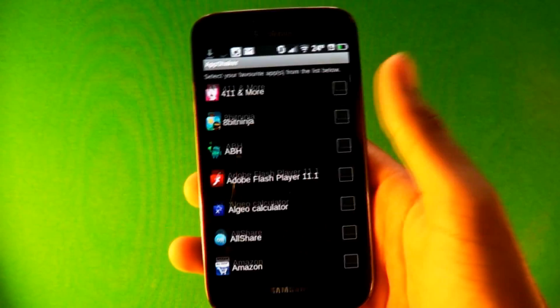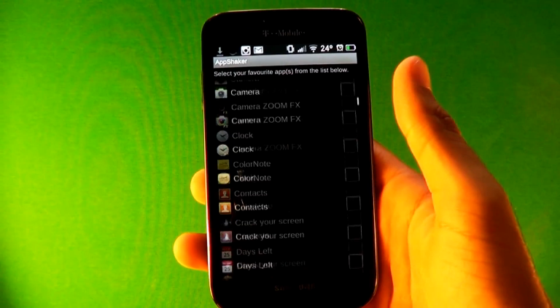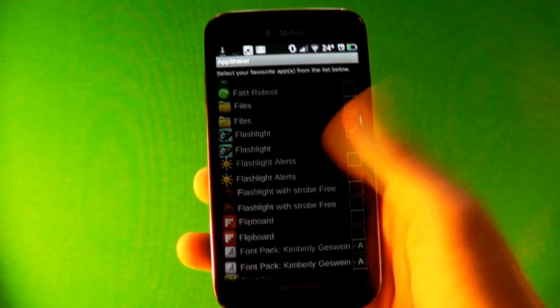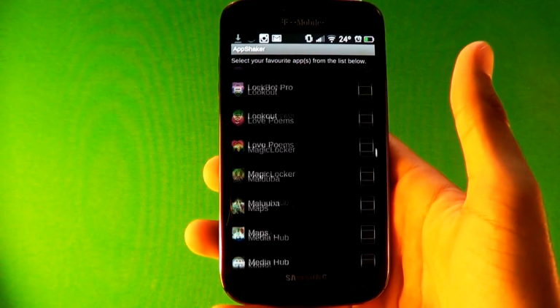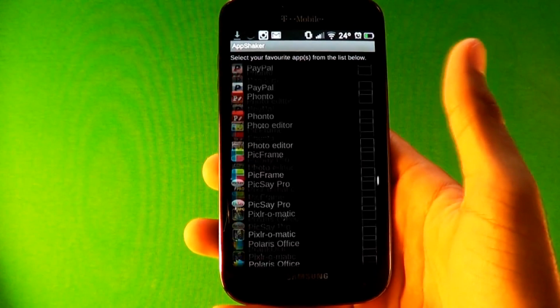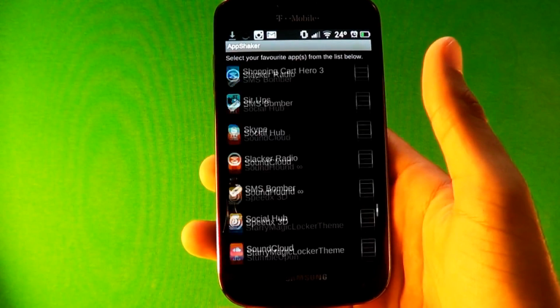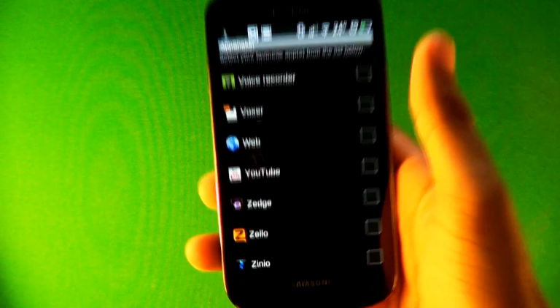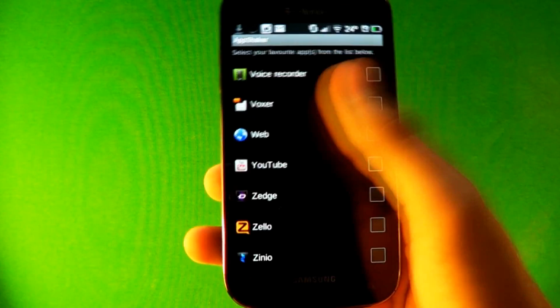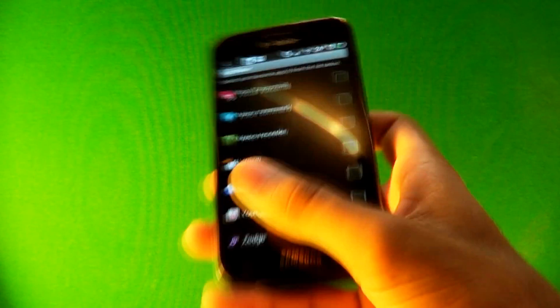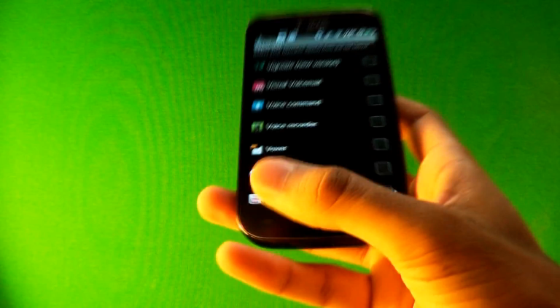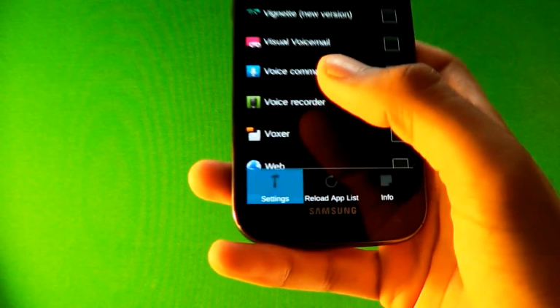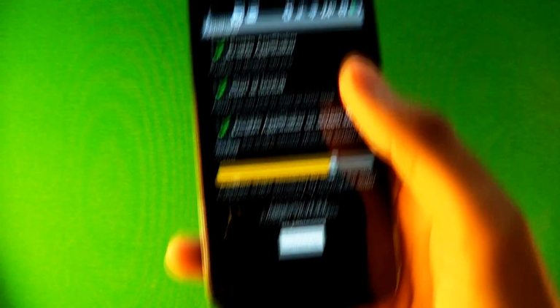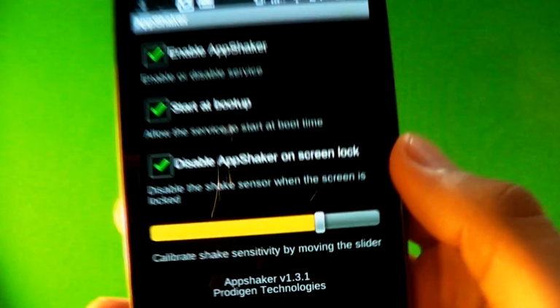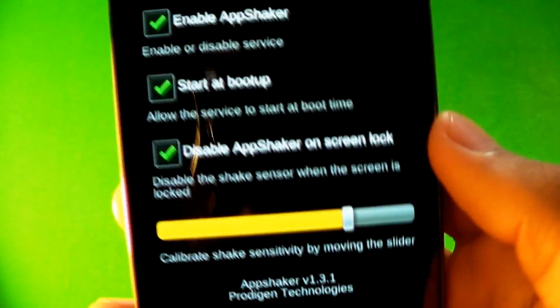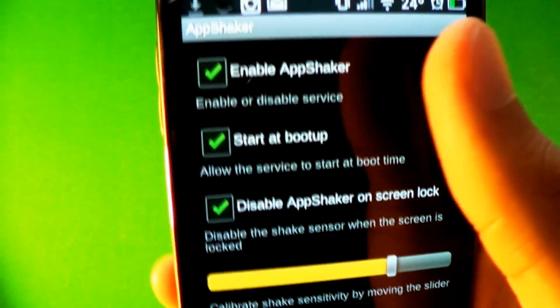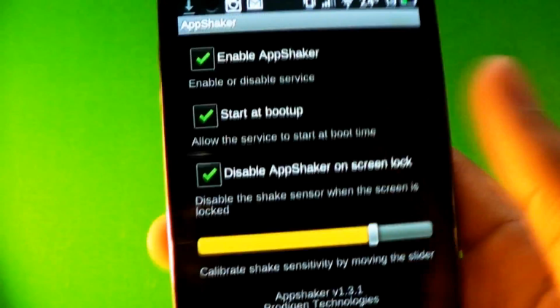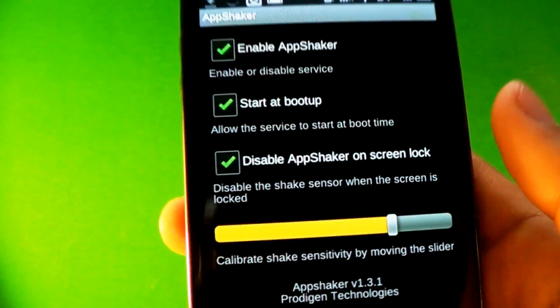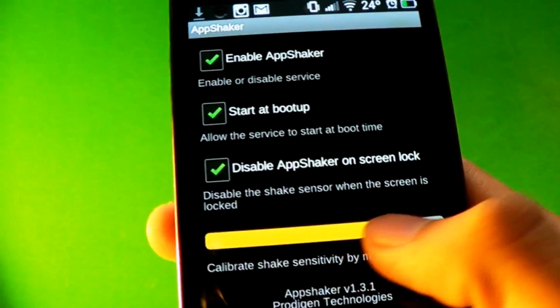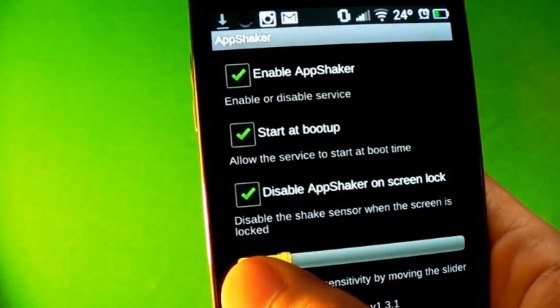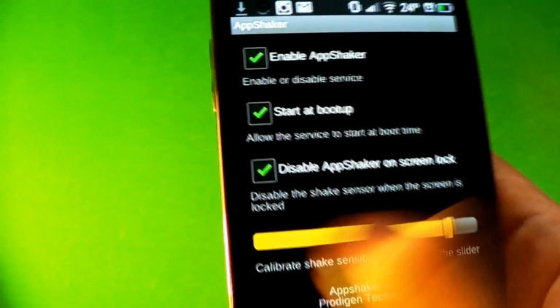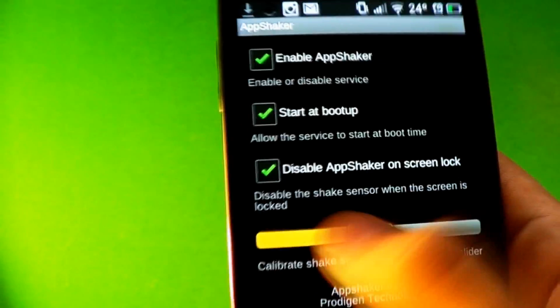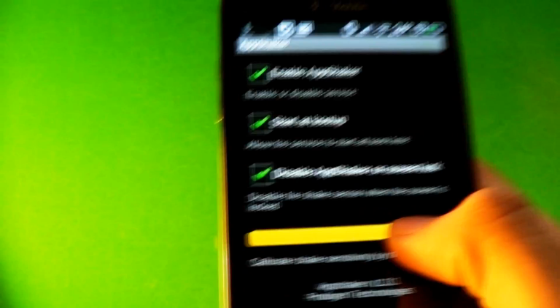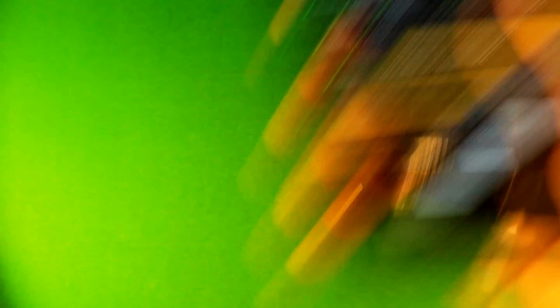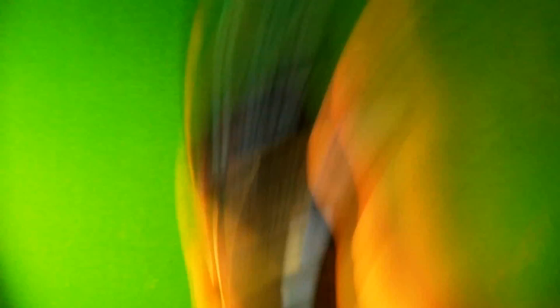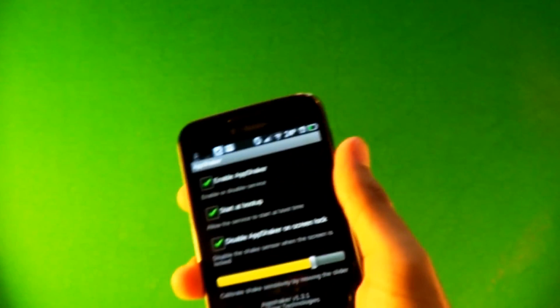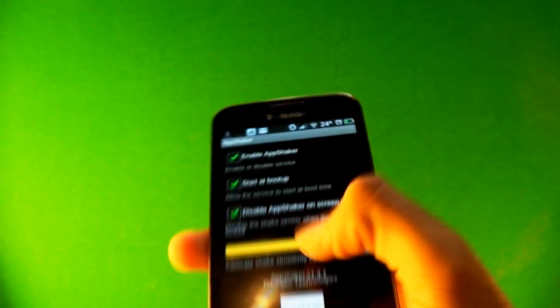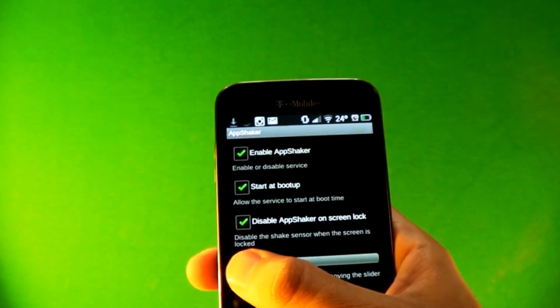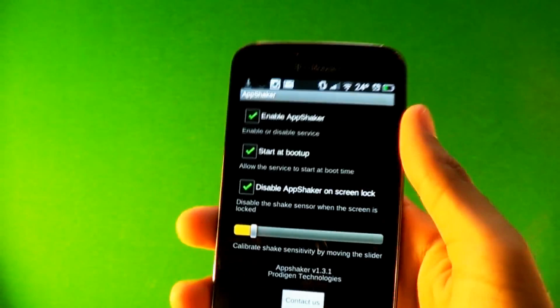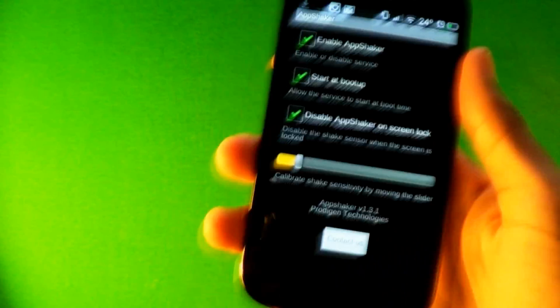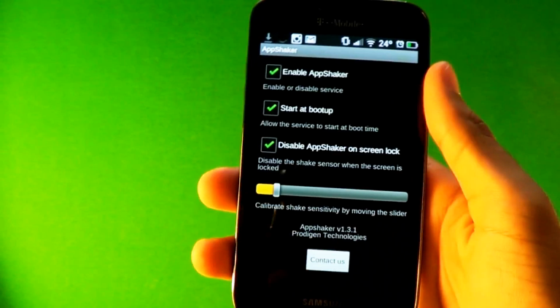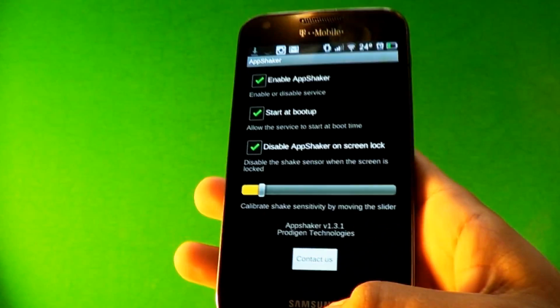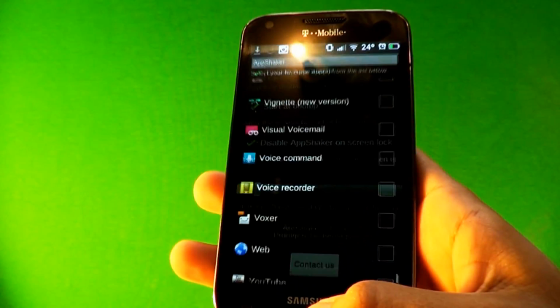You can check on whatever apps you want, as many as you want. Go to settings and you can tell it to start on boot and set how sensitive you want the shaking to be — whether you want to shake really hard or really sensitive. It's all up to you.